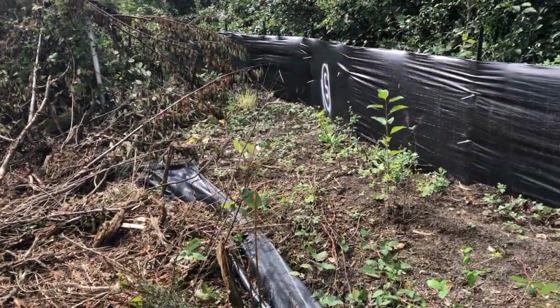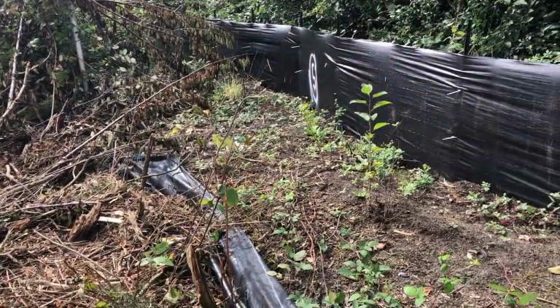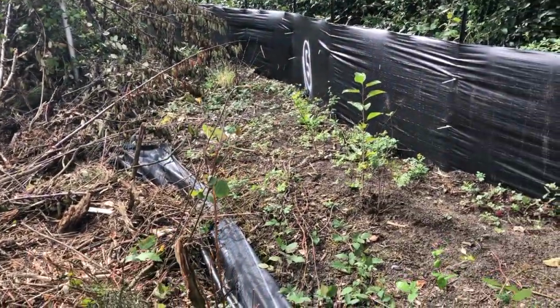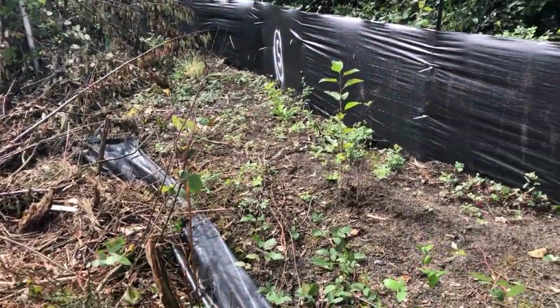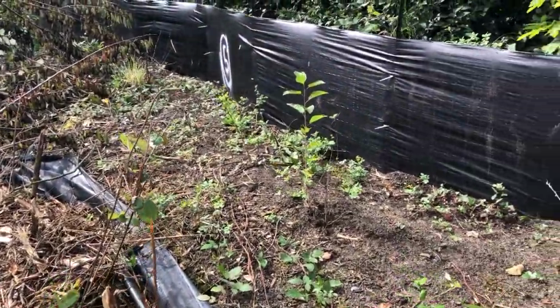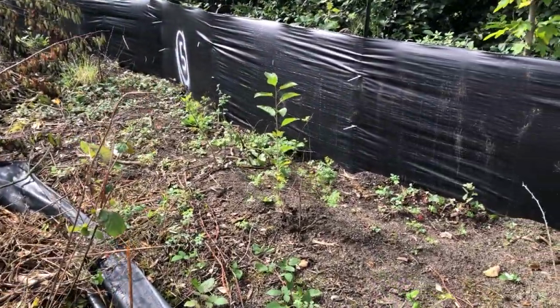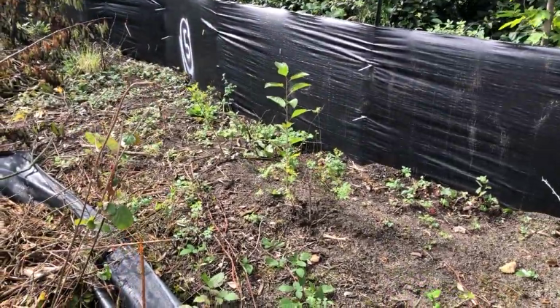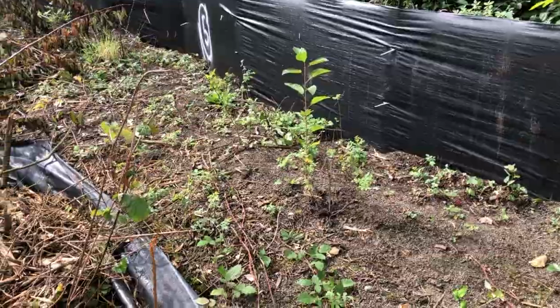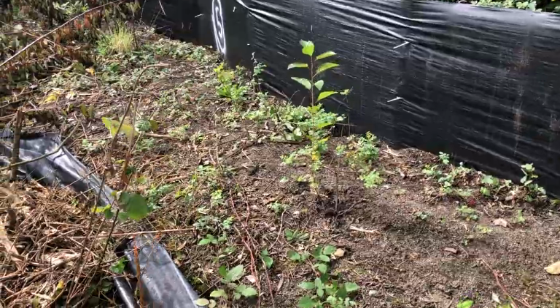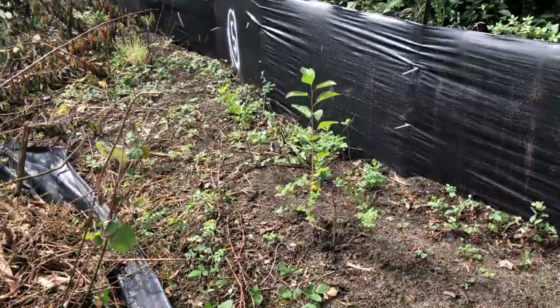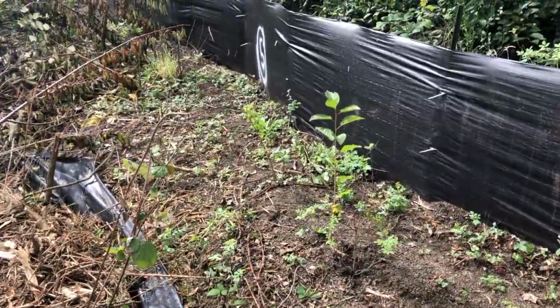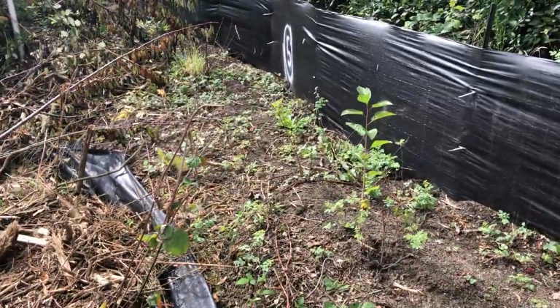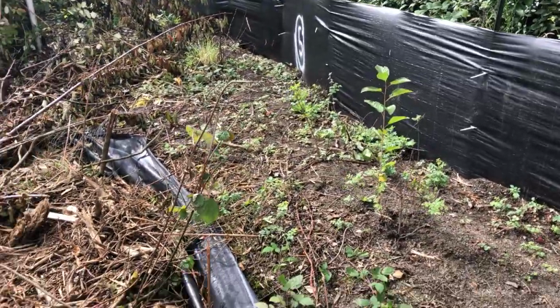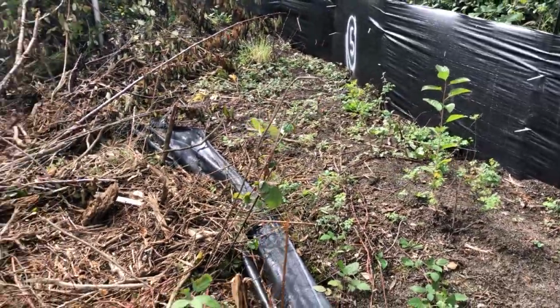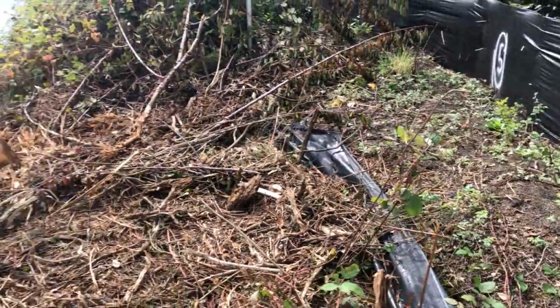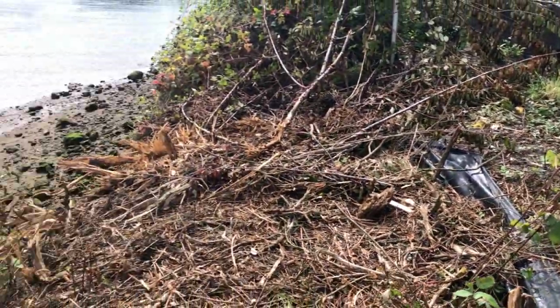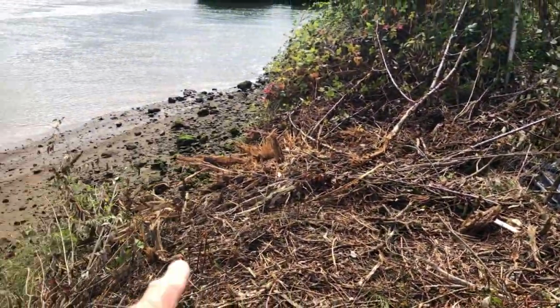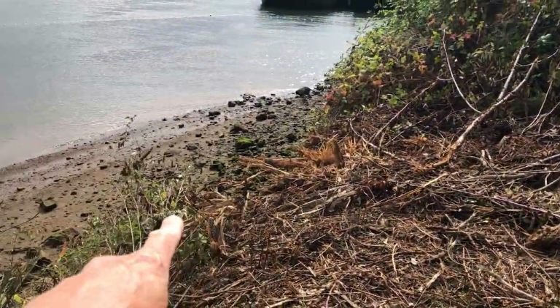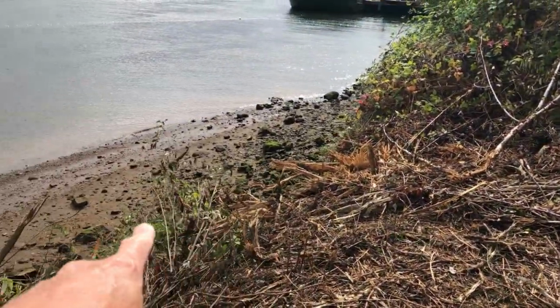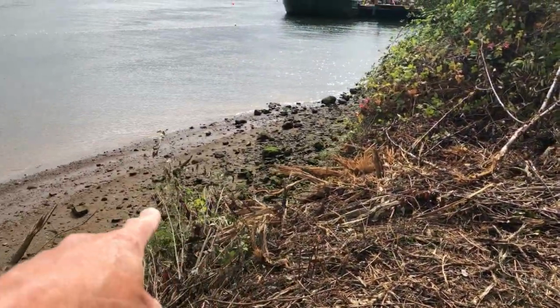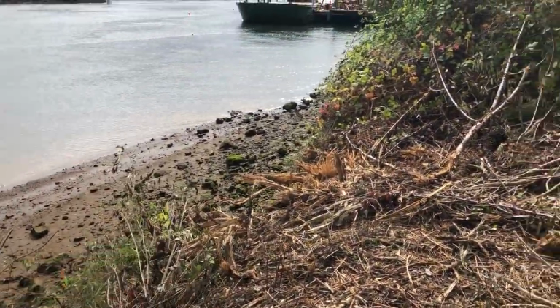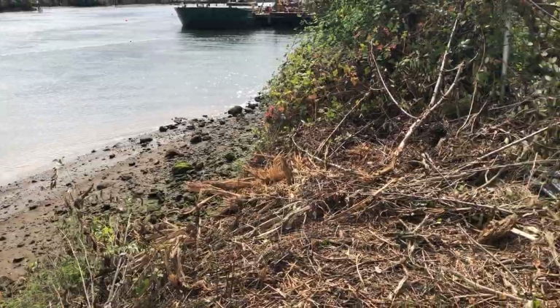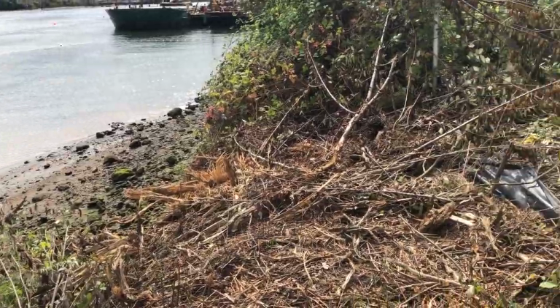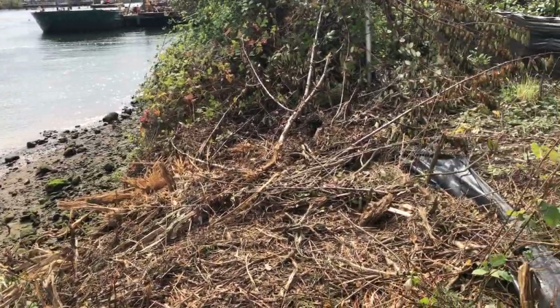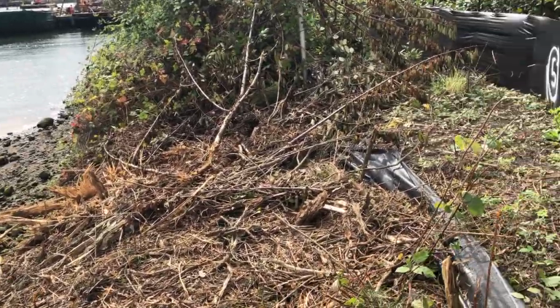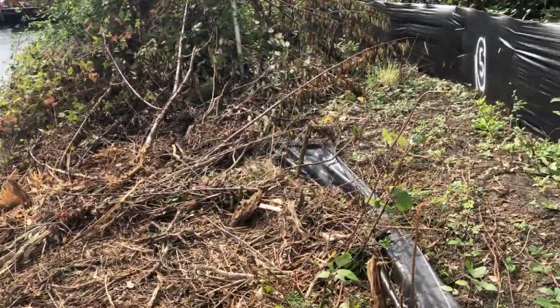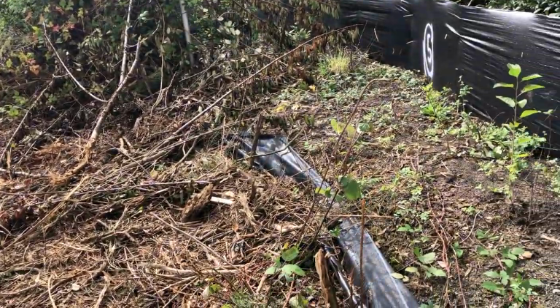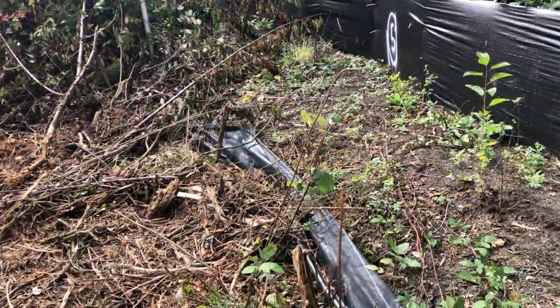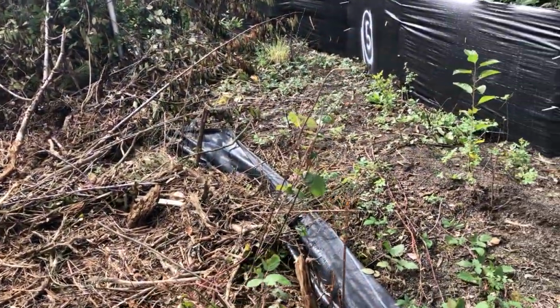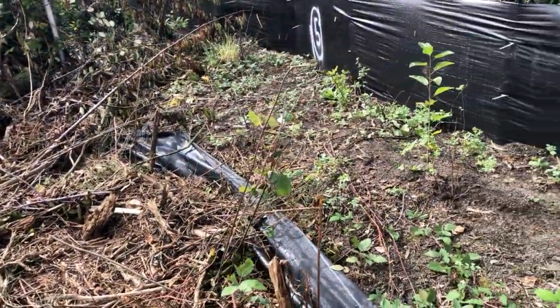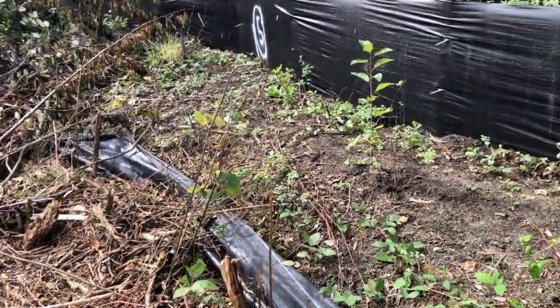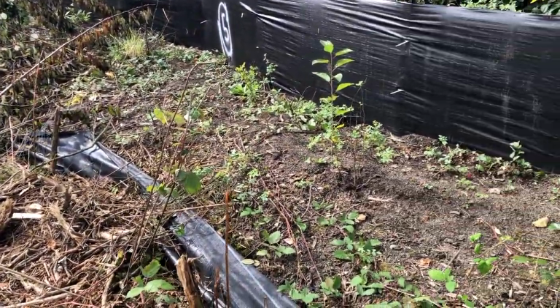I'm going to do a quick inspection on this project. We're going to be working down on the riverbank here. They've been clearing brush and stuff, getting ready.